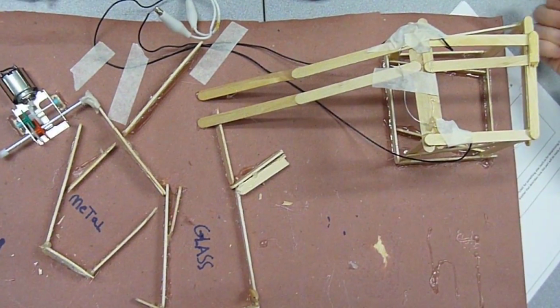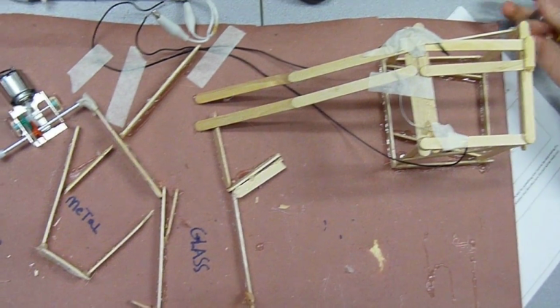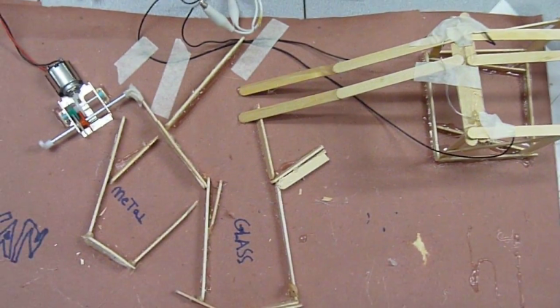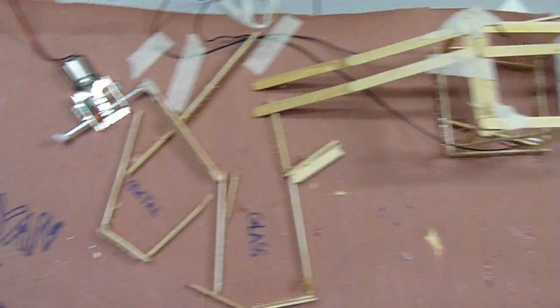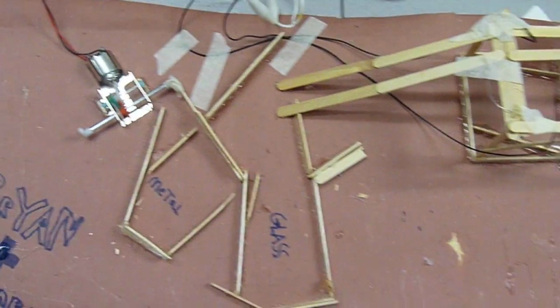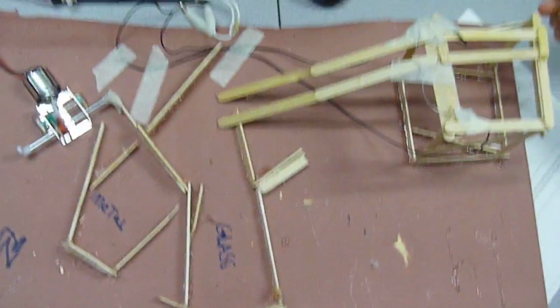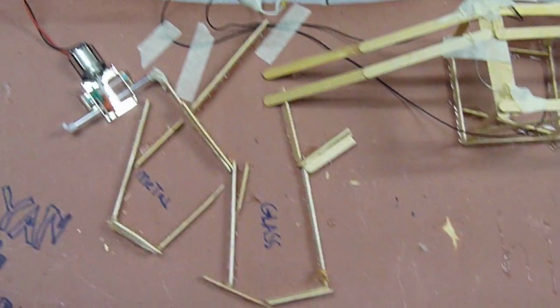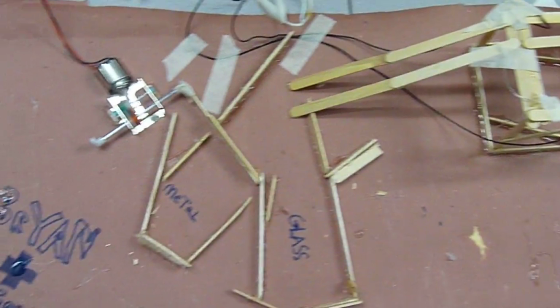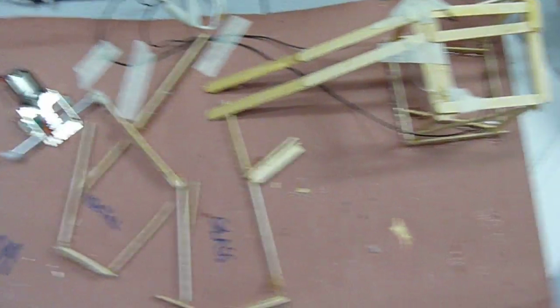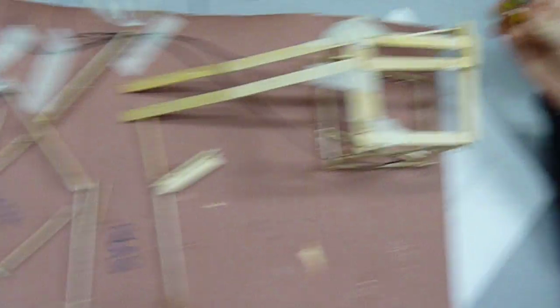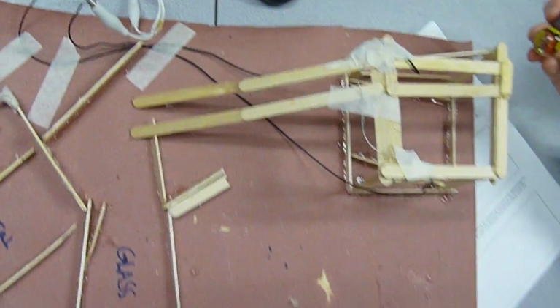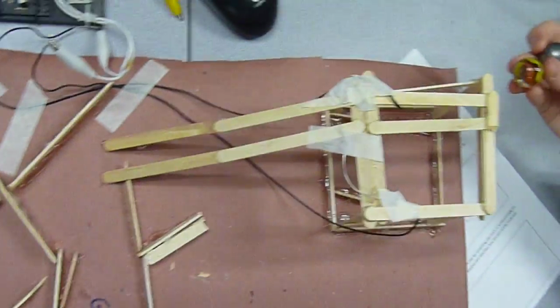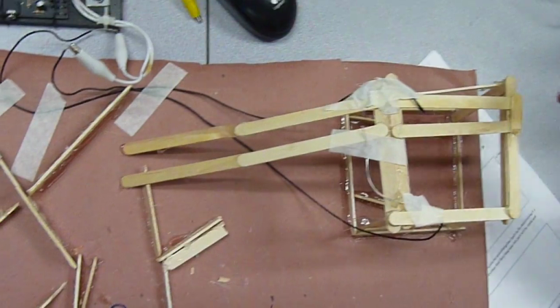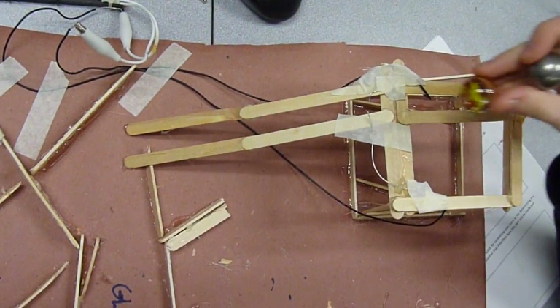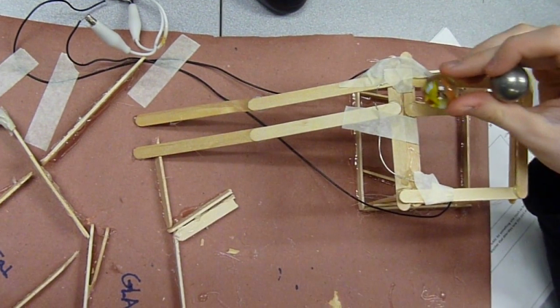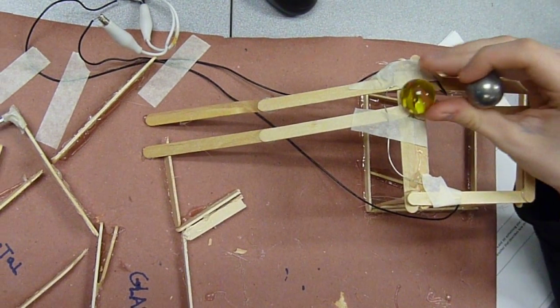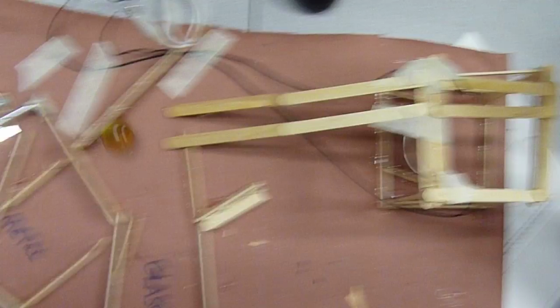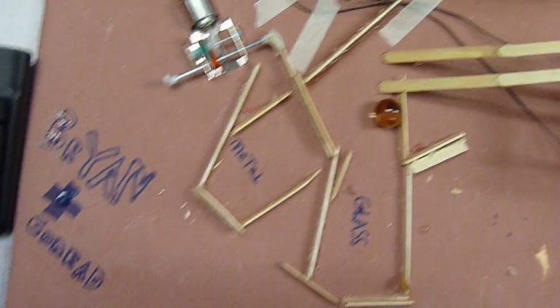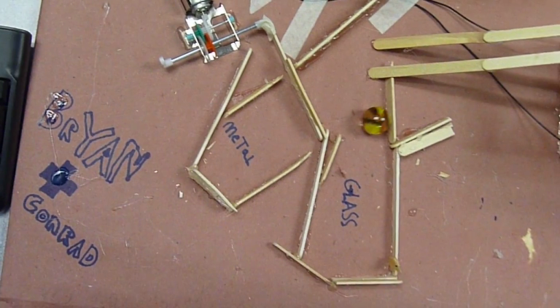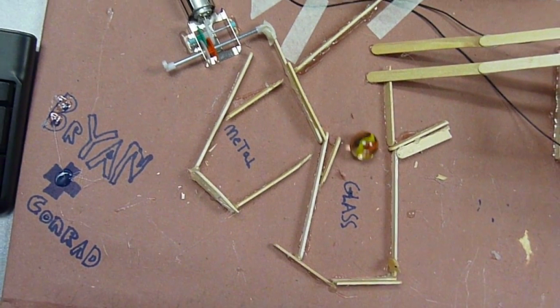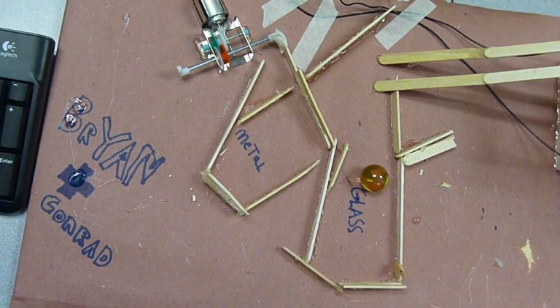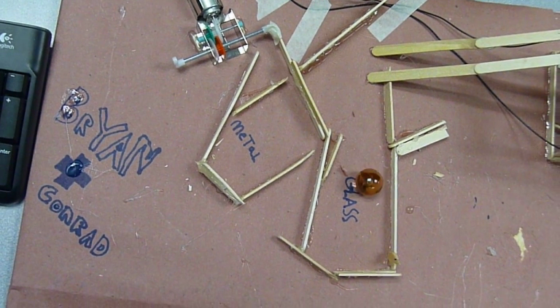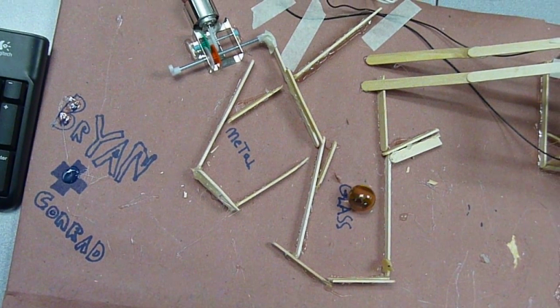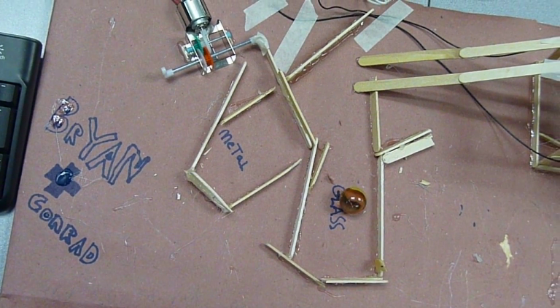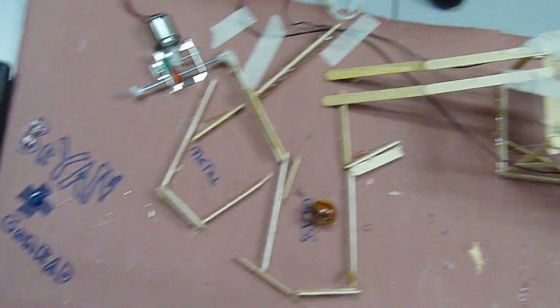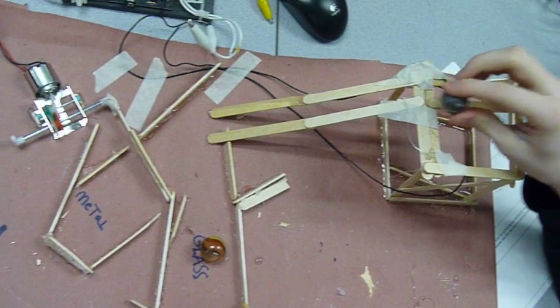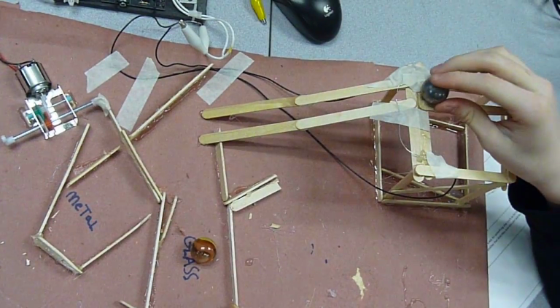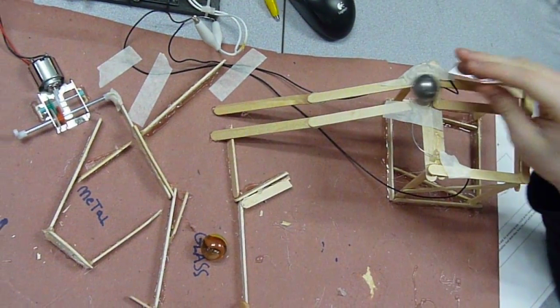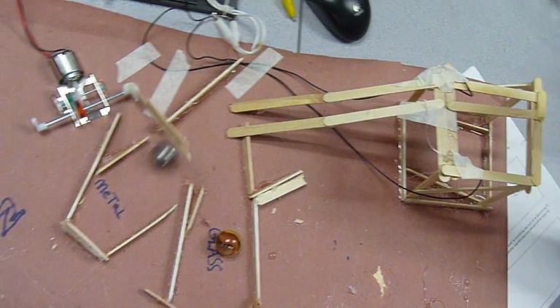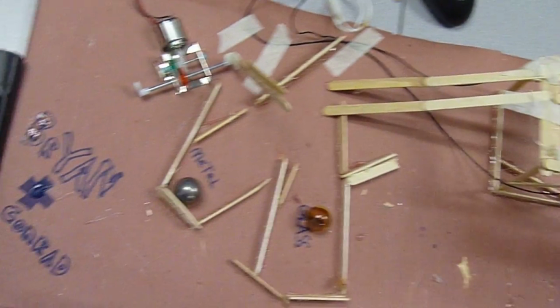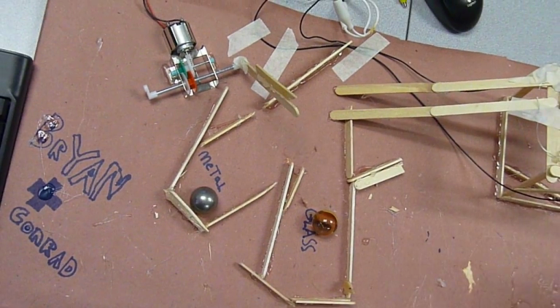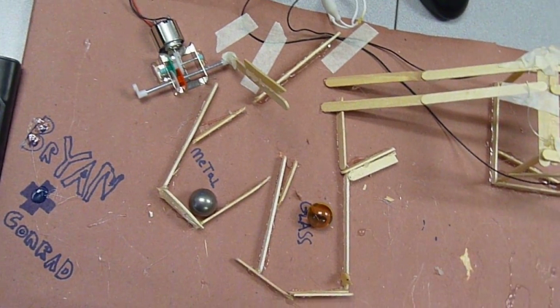Alright, let's see here. So, glass, metal, labeled. Alright, do the glass one first. Good. Do the steel. Perfect.